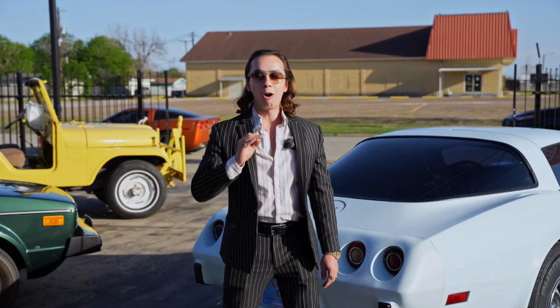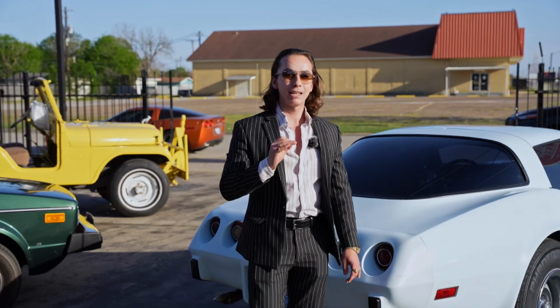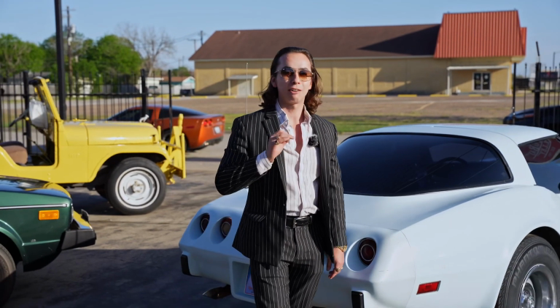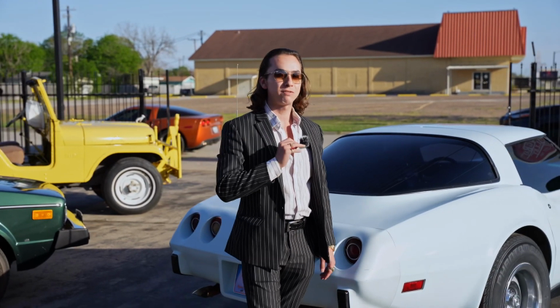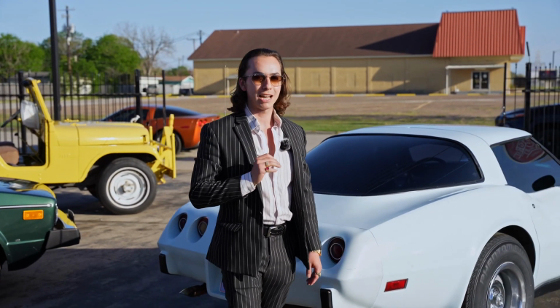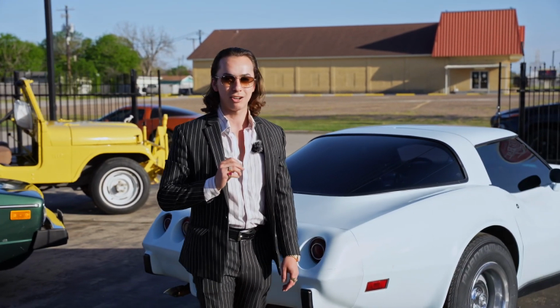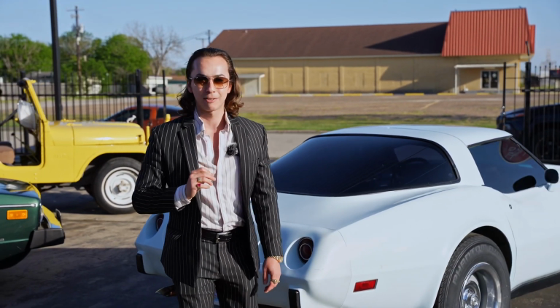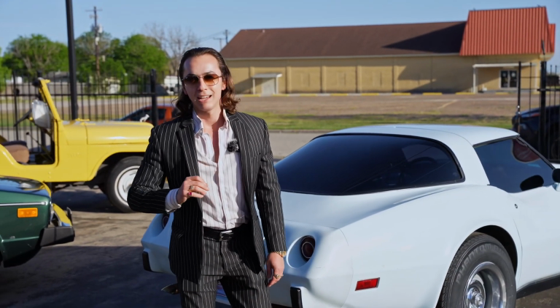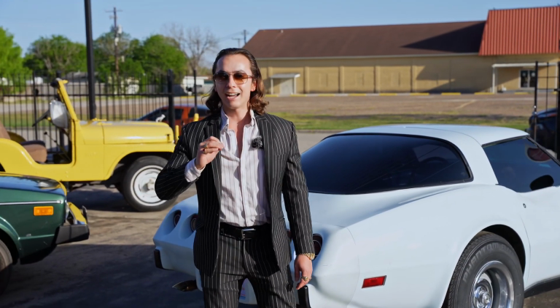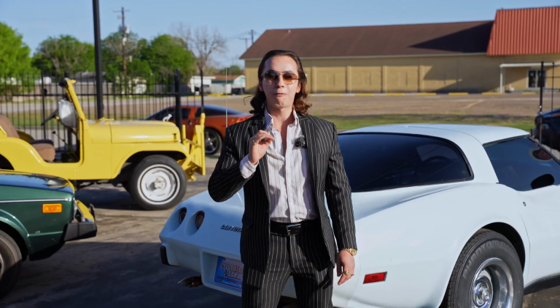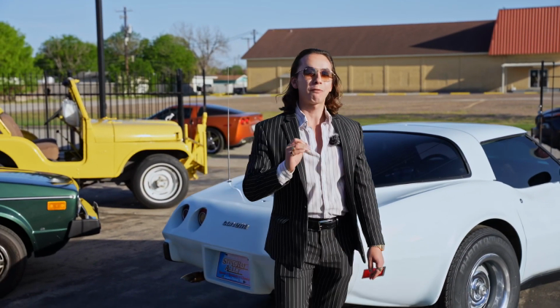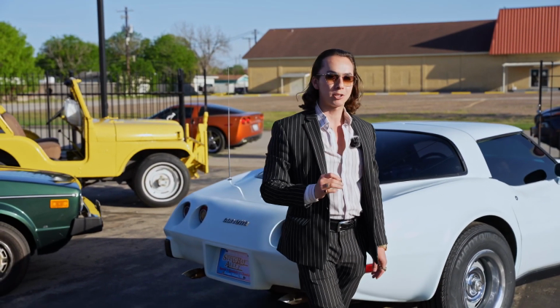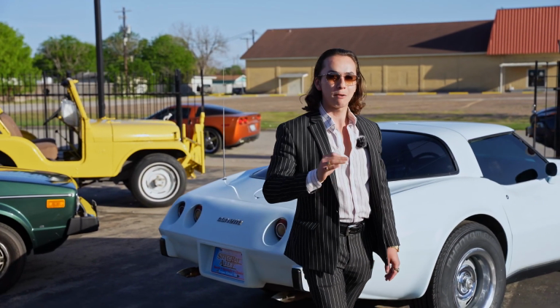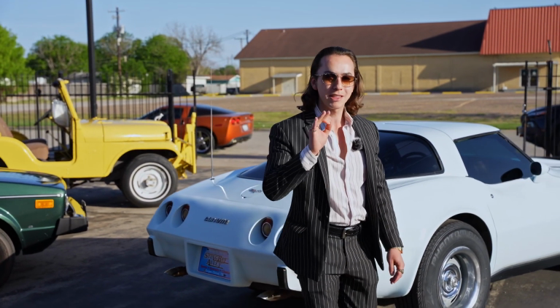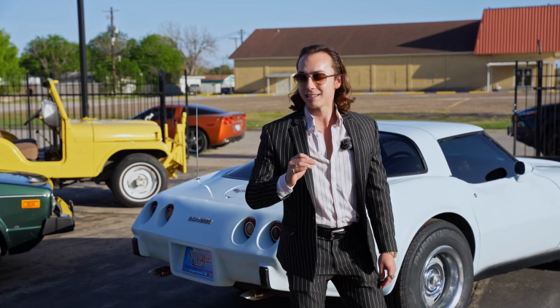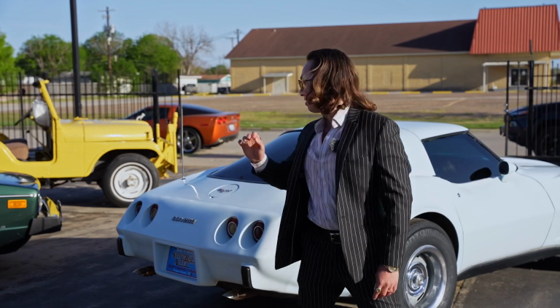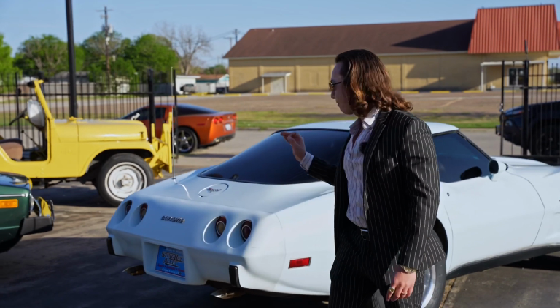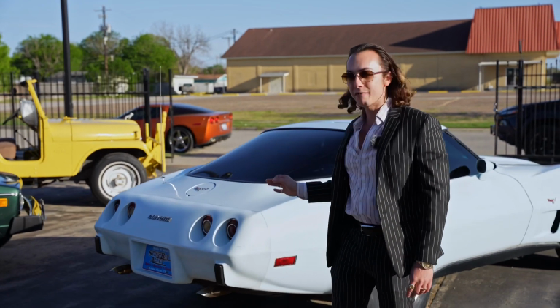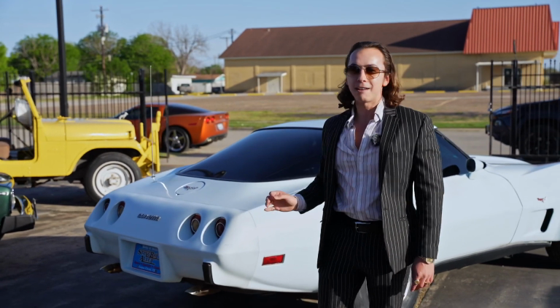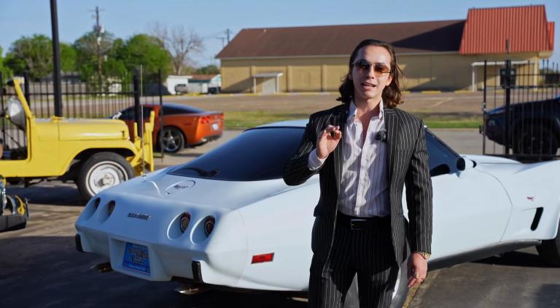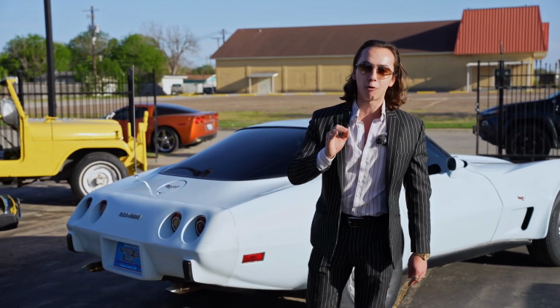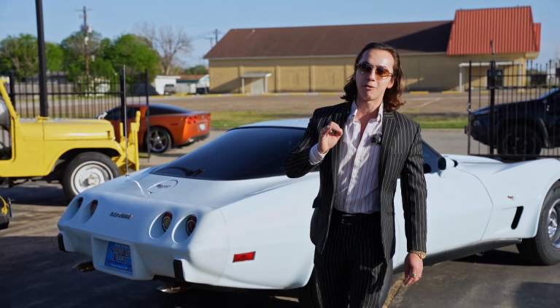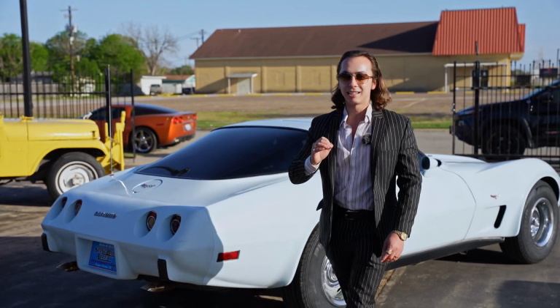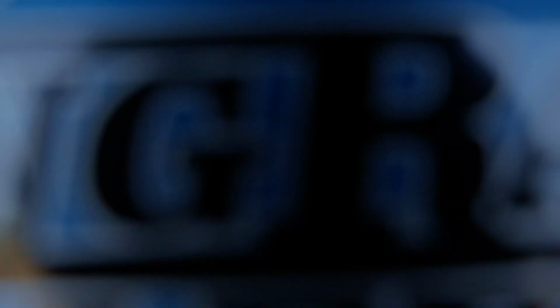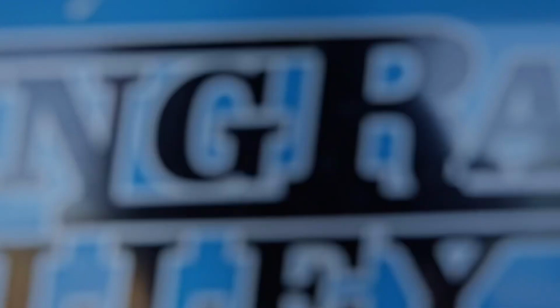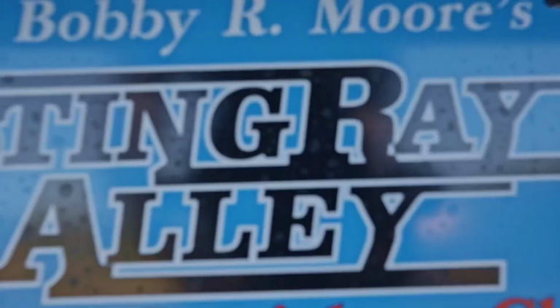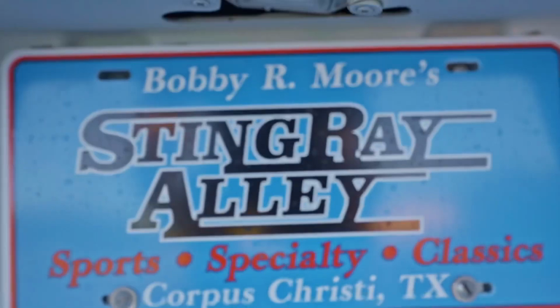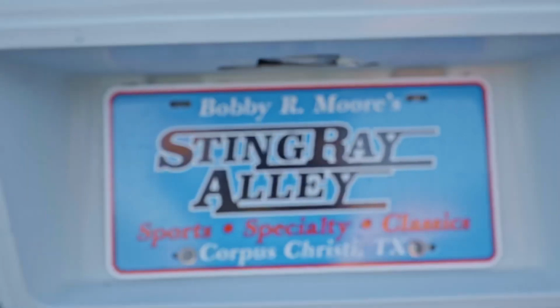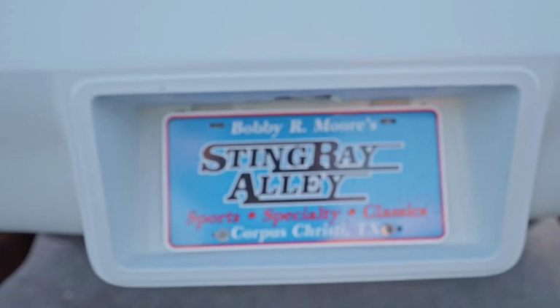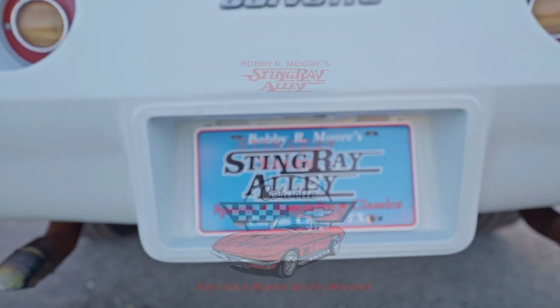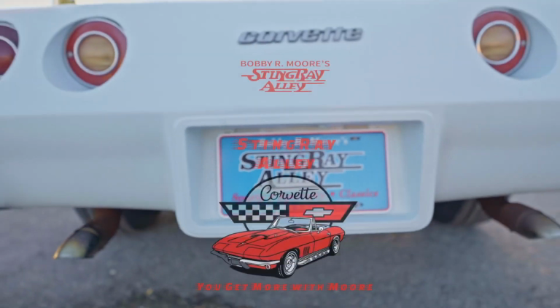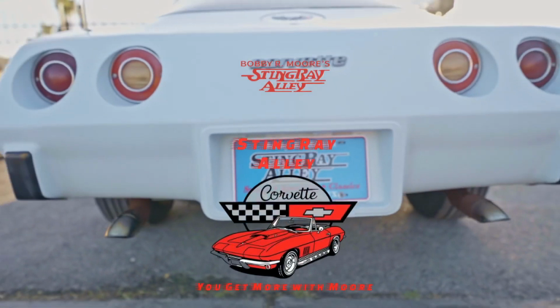All less than $15,000. I've got a Ford Focus over here that costs more than this. You can have a Corvette for less than a Ford Focus. So come by and check it out here at Stingray Alley.